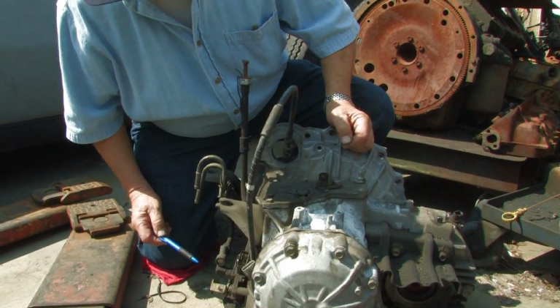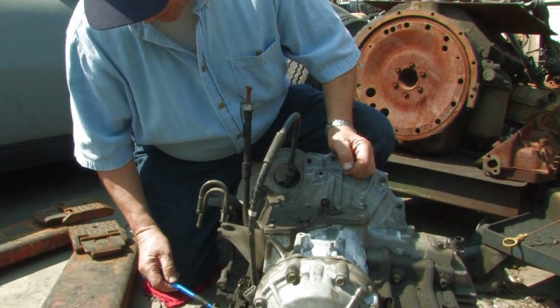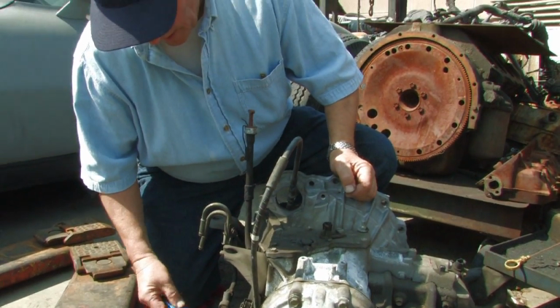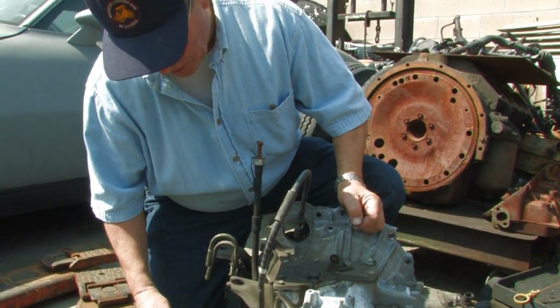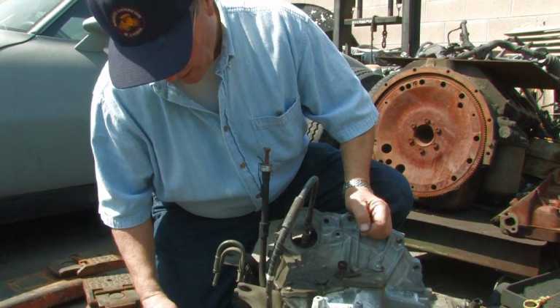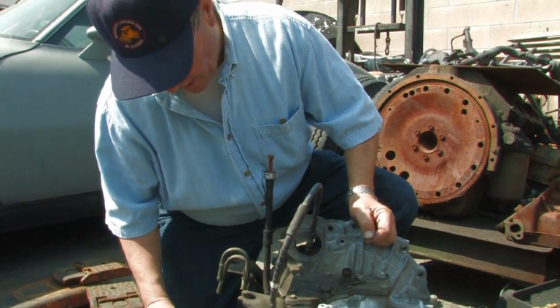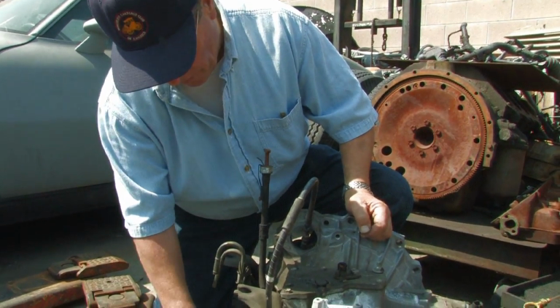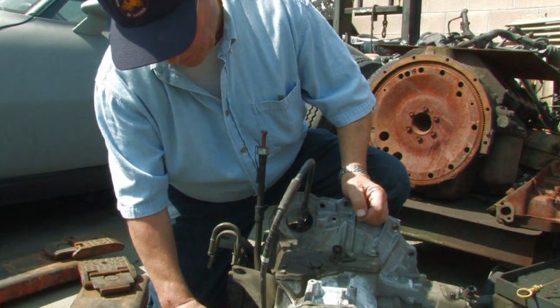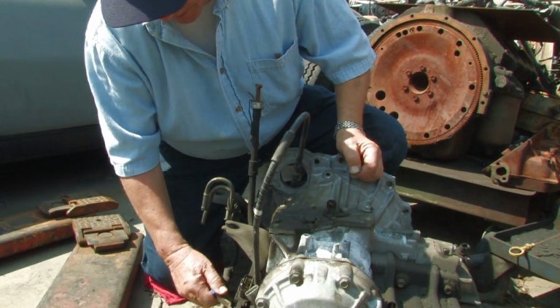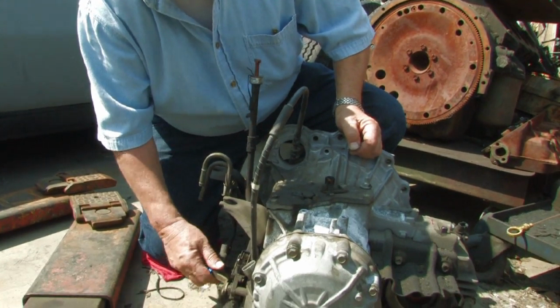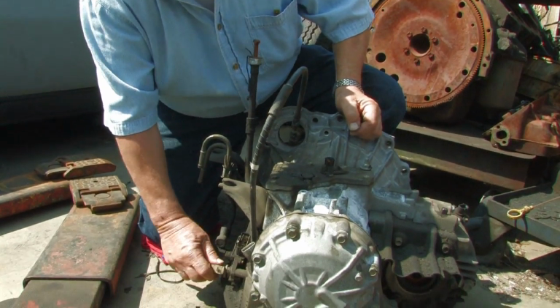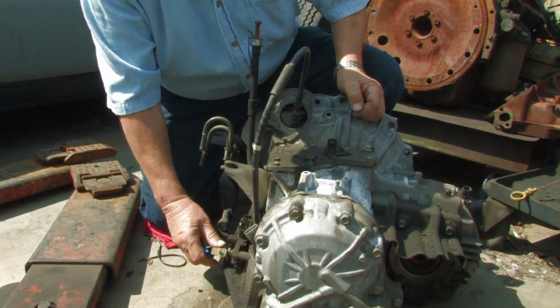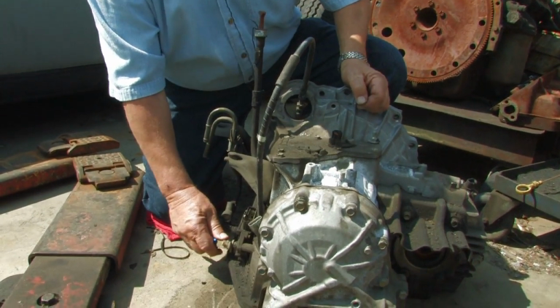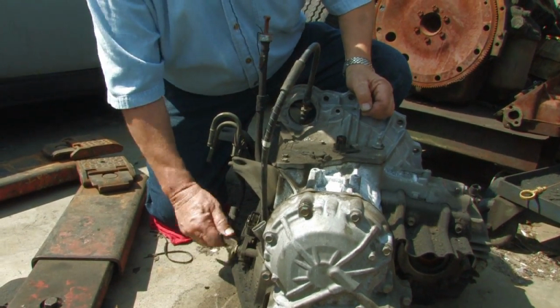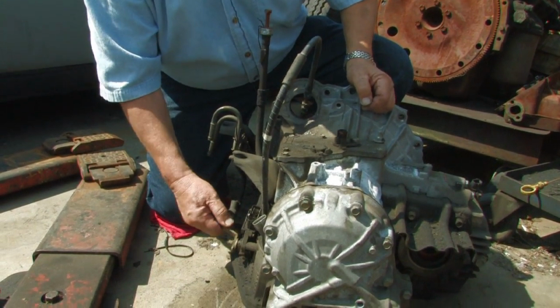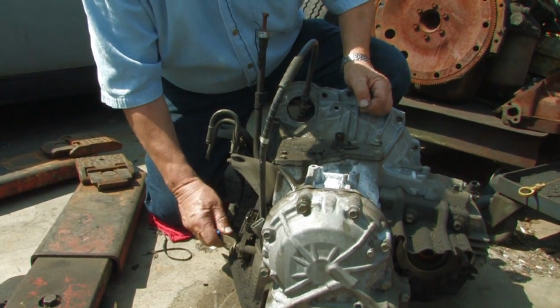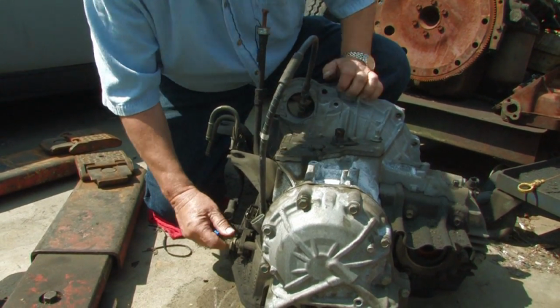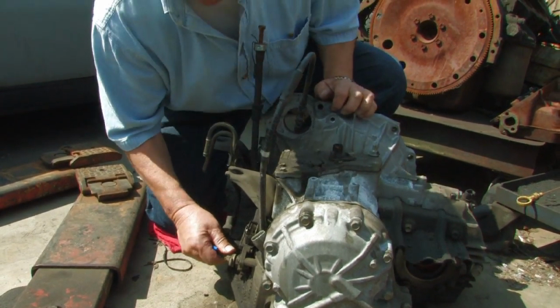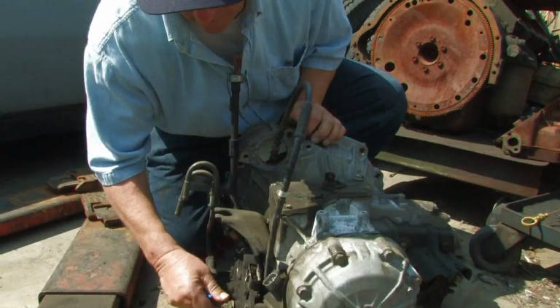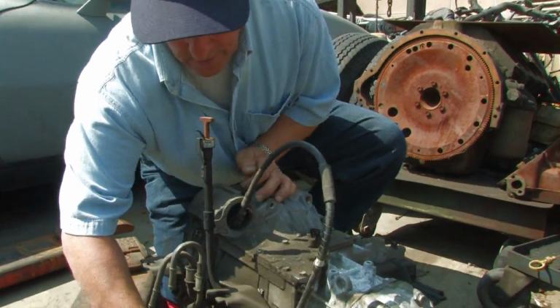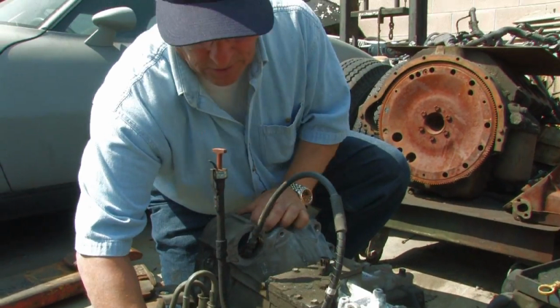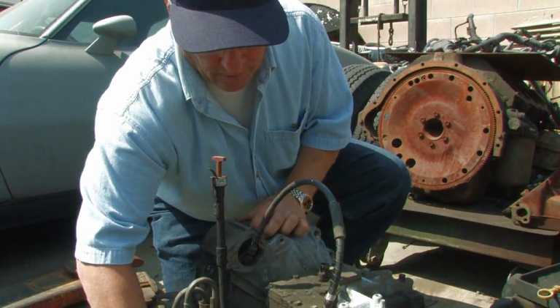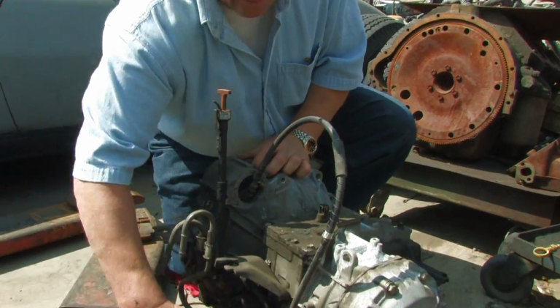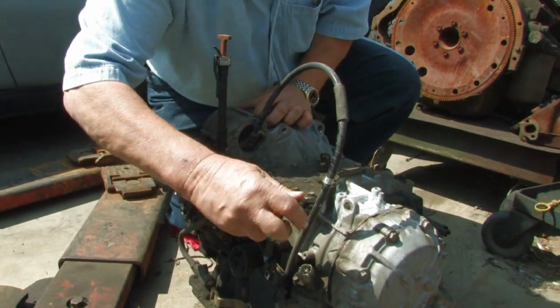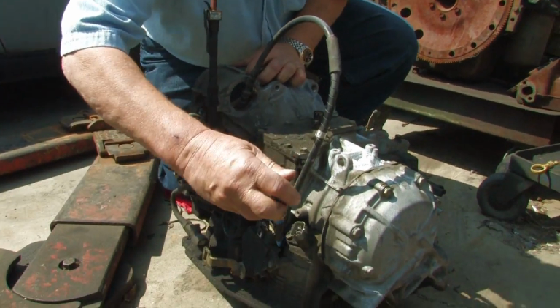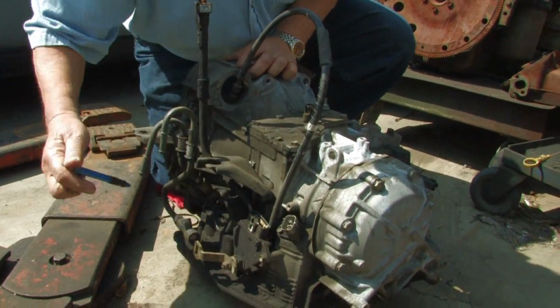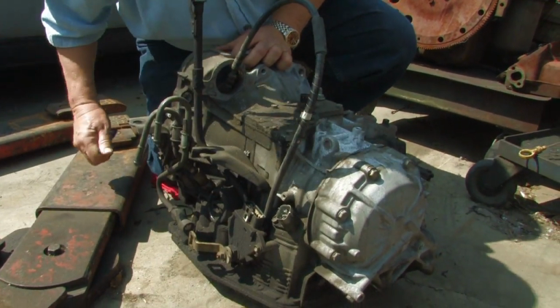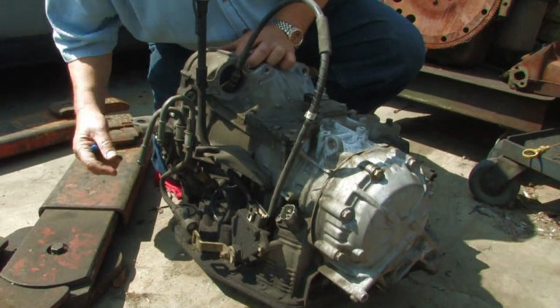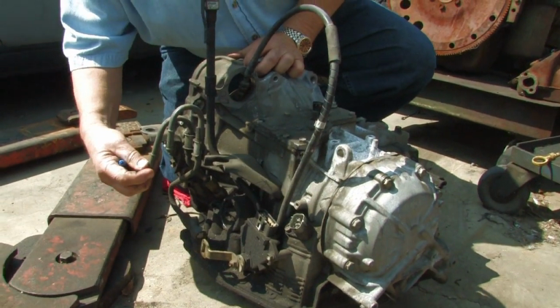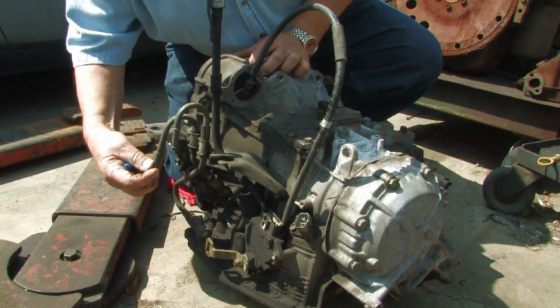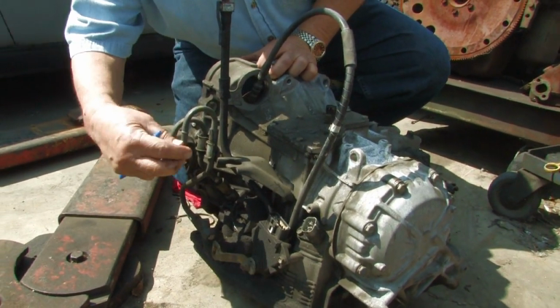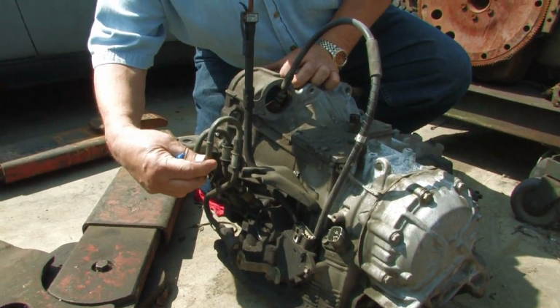On the side, this is your manual valve for your gear selection. So when you move your gear selector, you're actually moving this manual valve. You can see that right there, and you have your electrical plug-in for that.